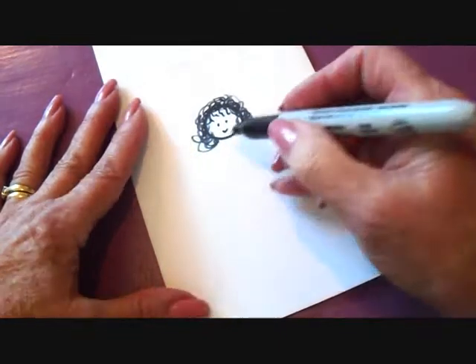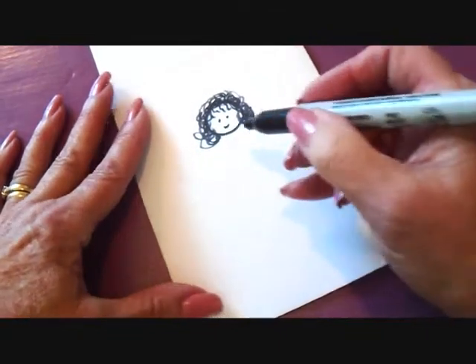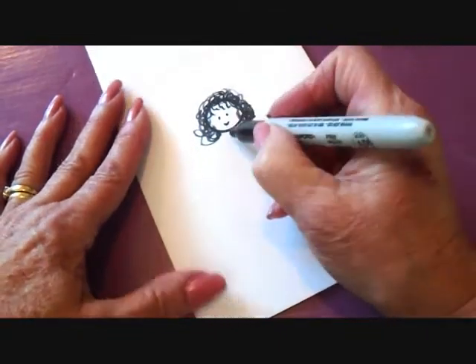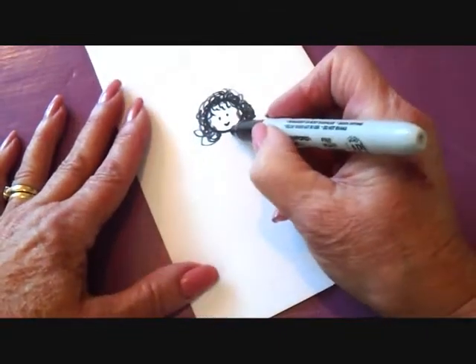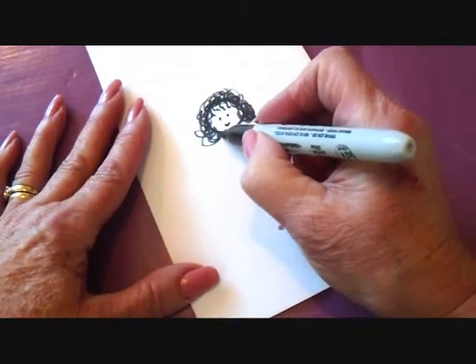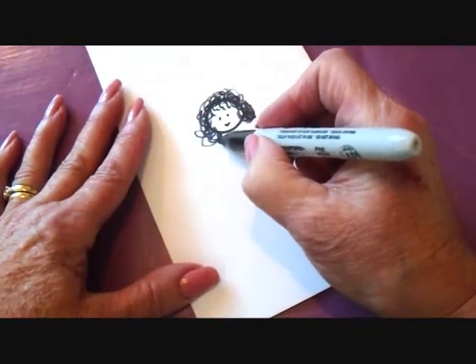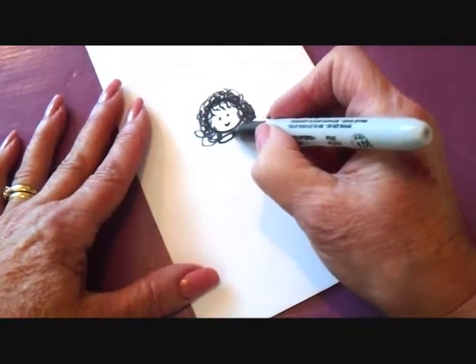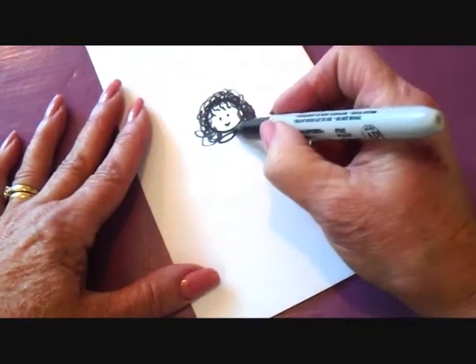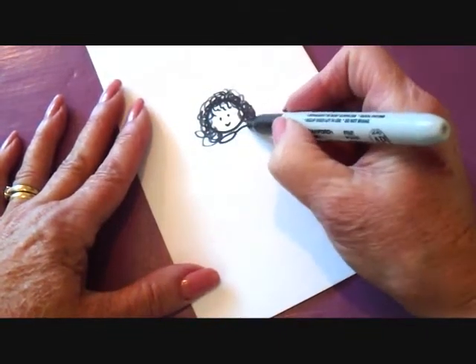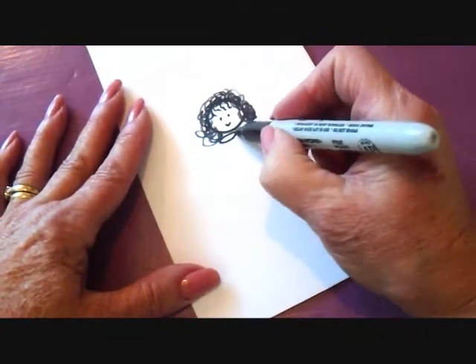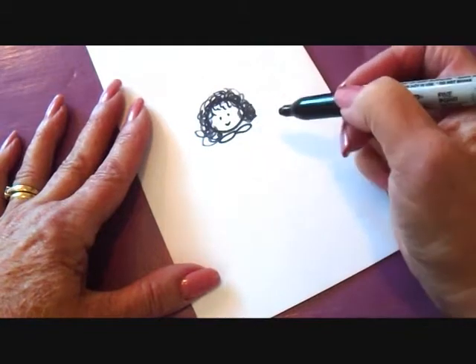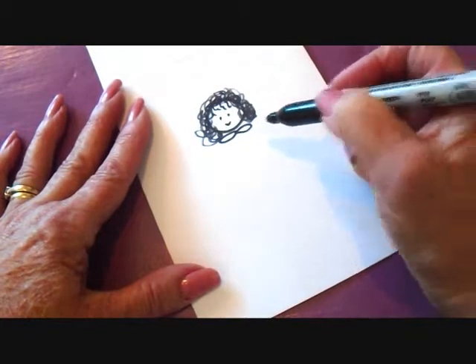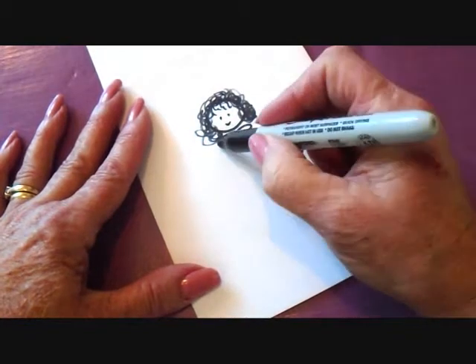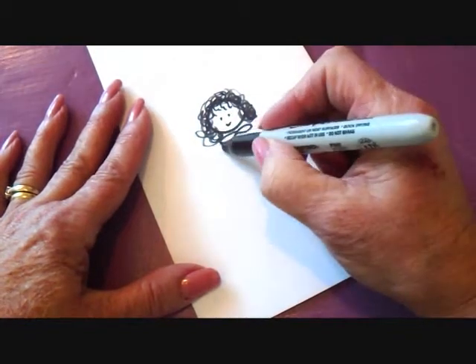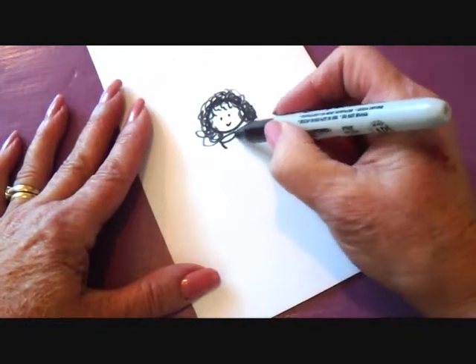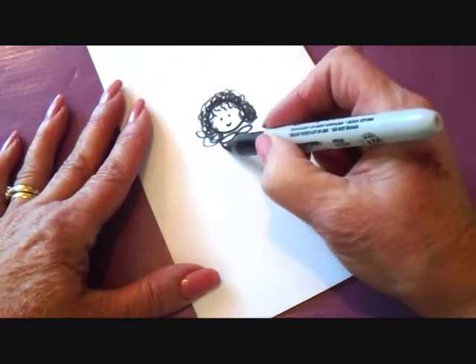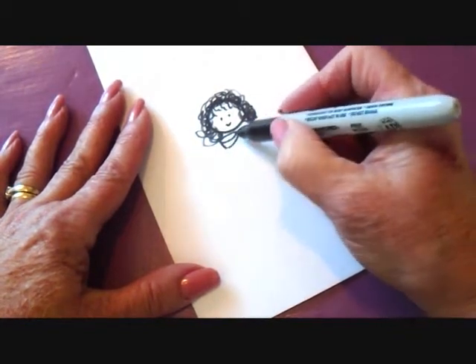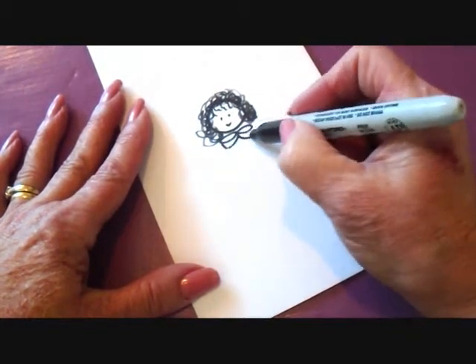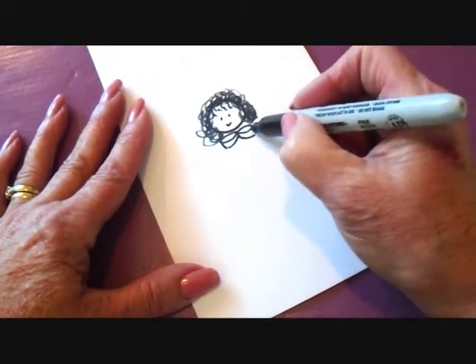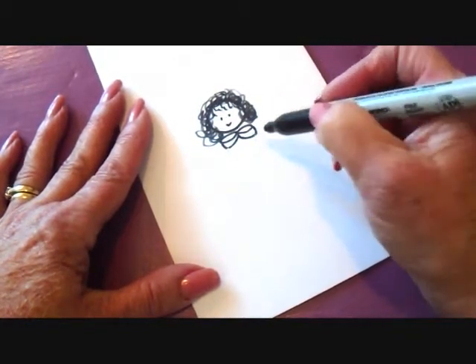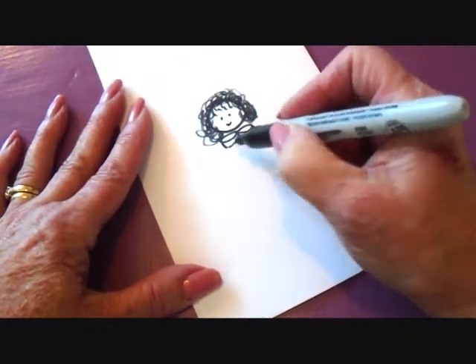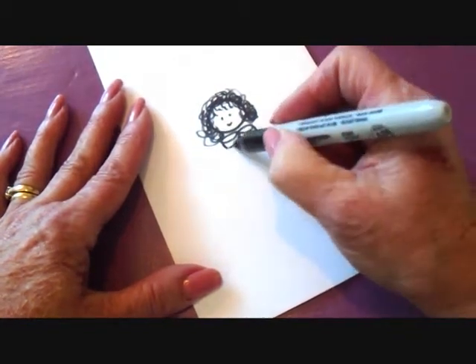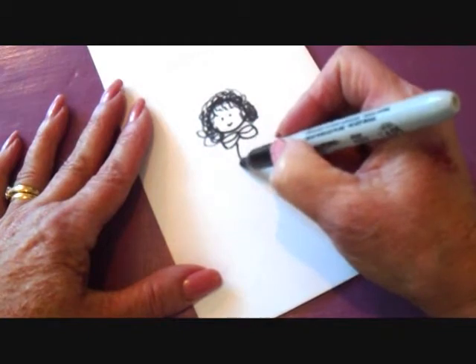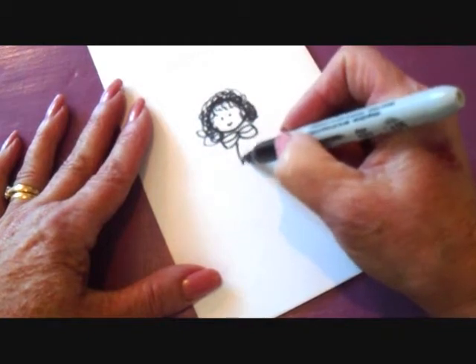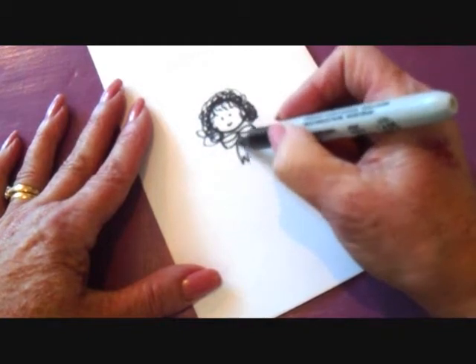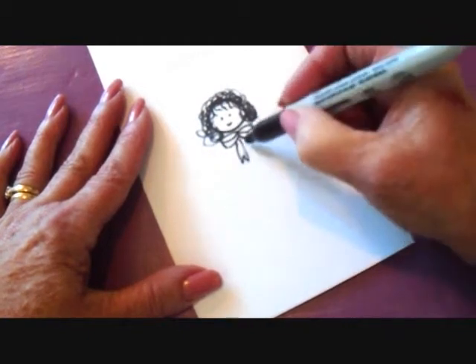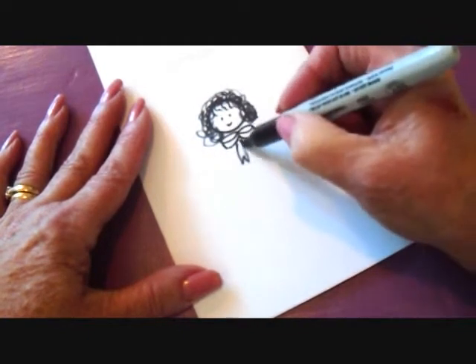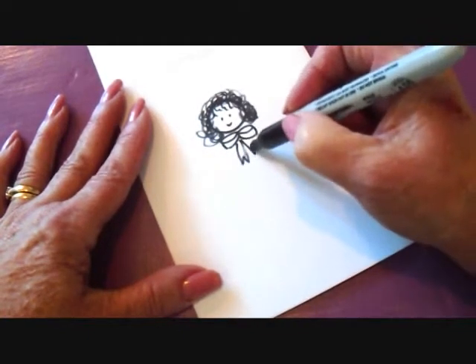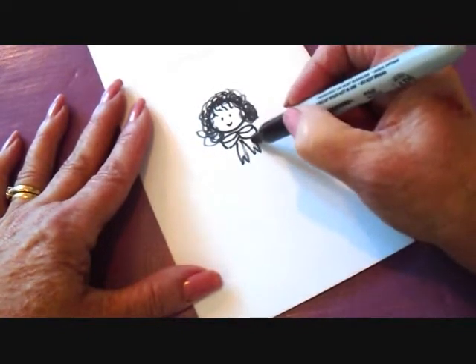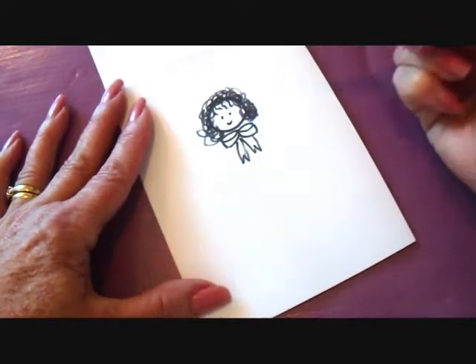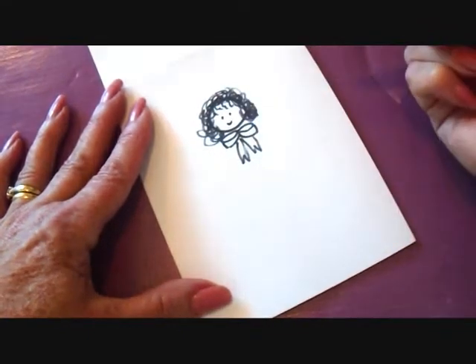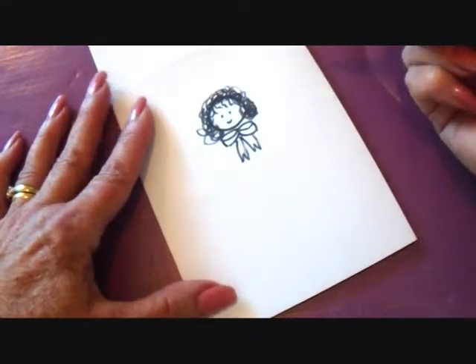At the neck, I'm going to put a bow. I'm going to just start the bow like that, and then just draw a line underneath, and make some little tails.